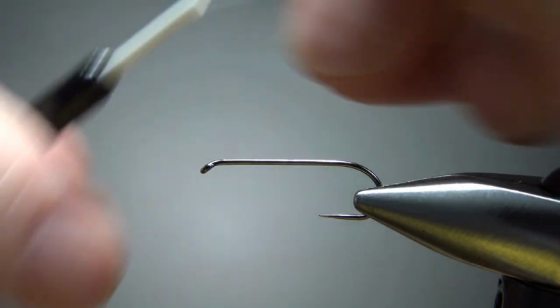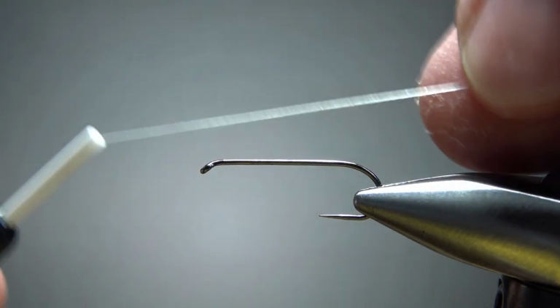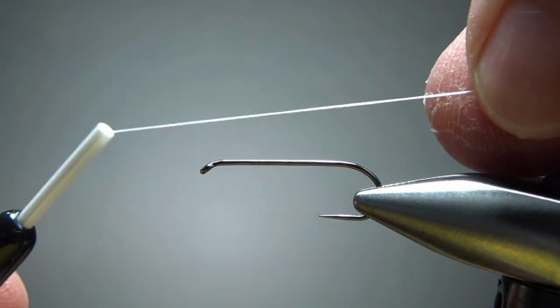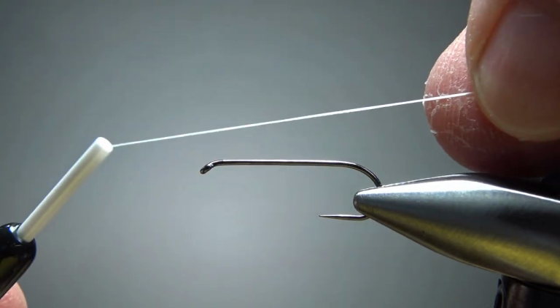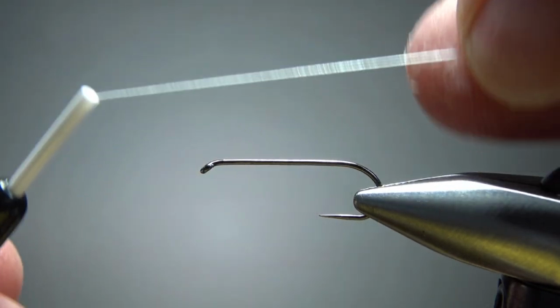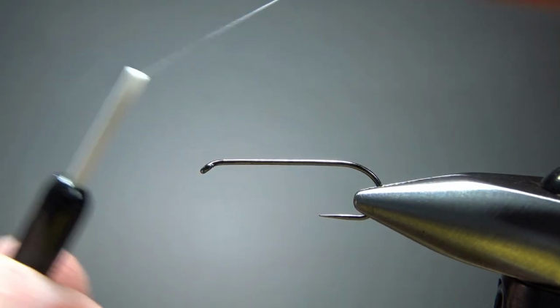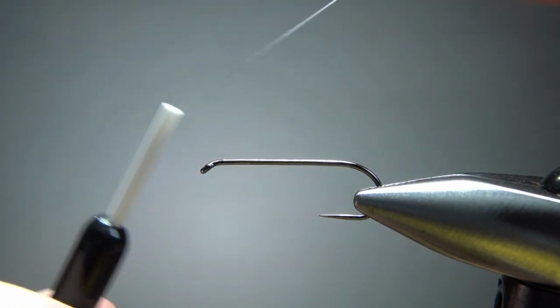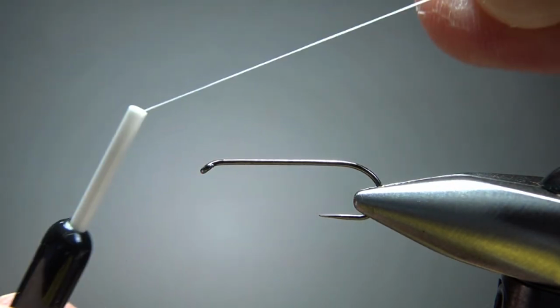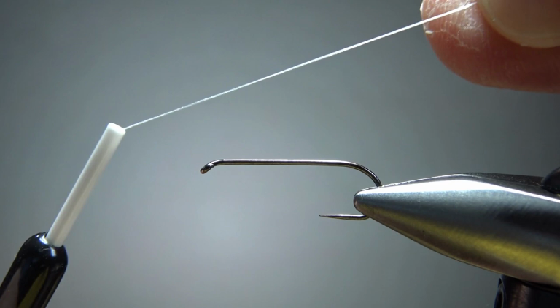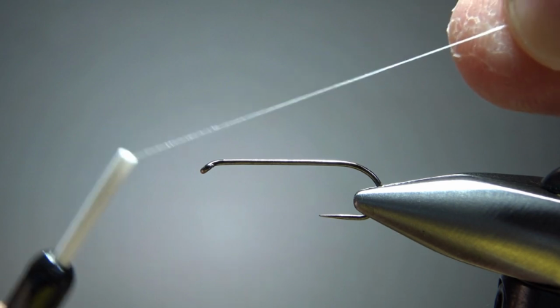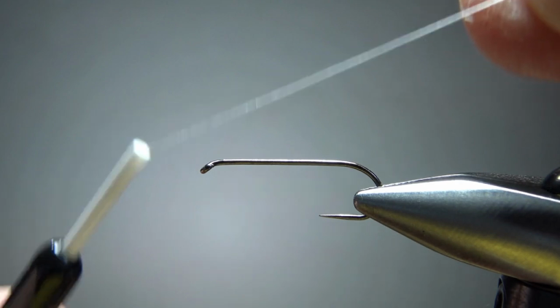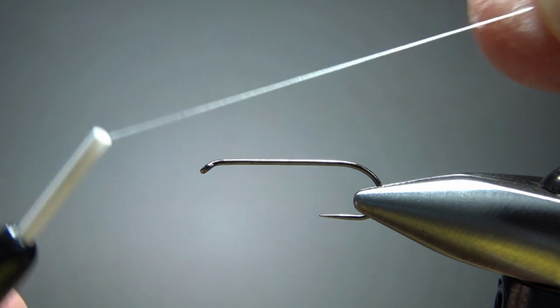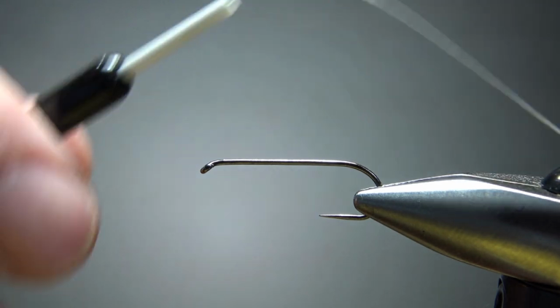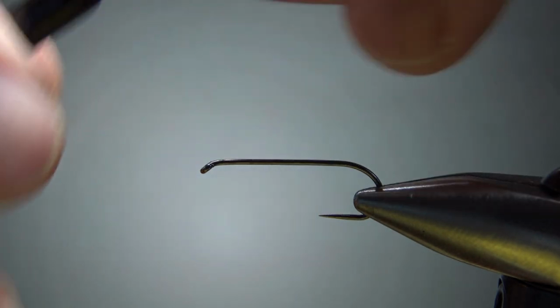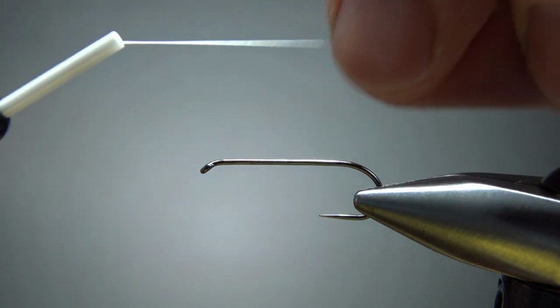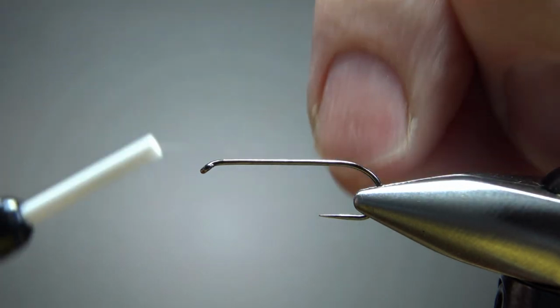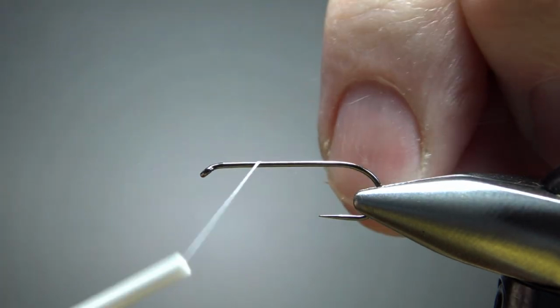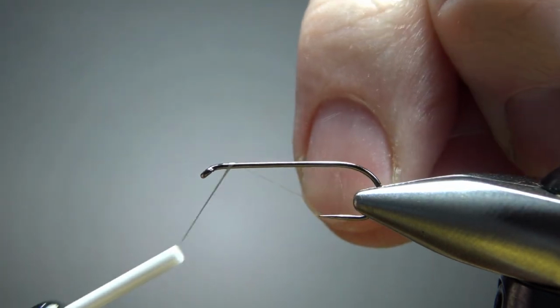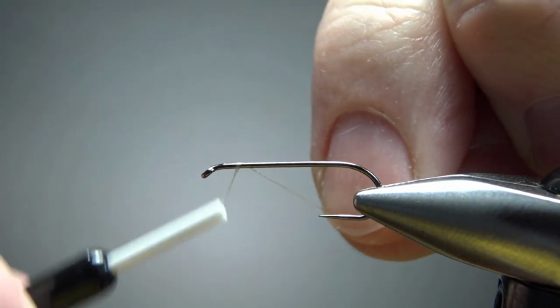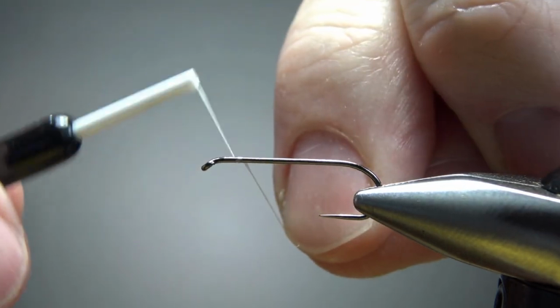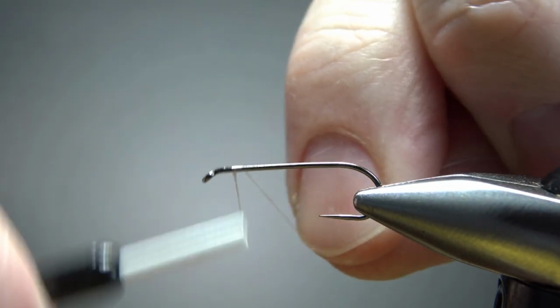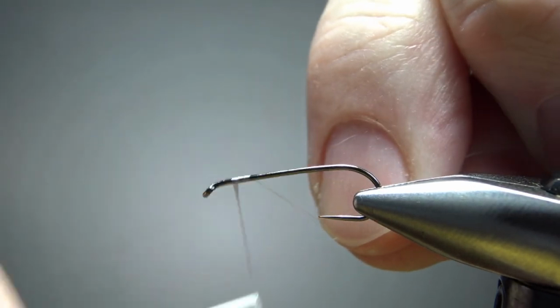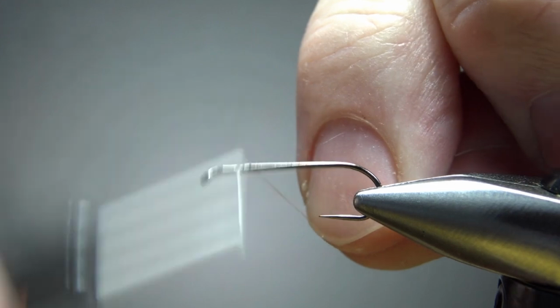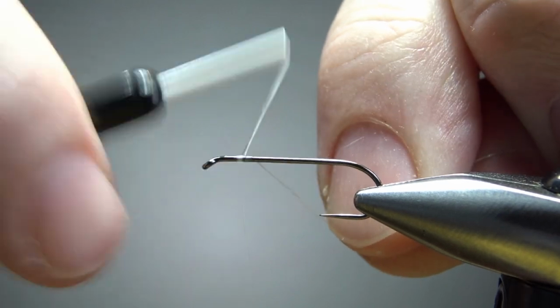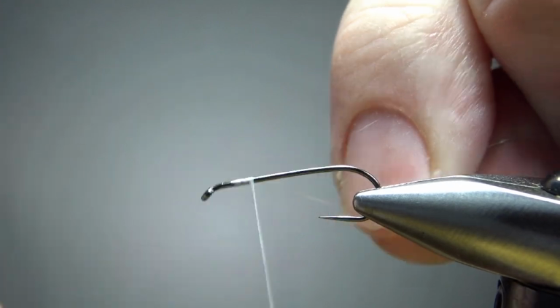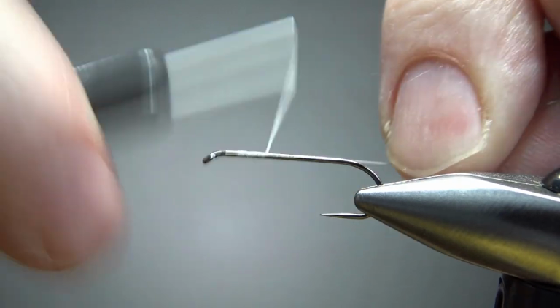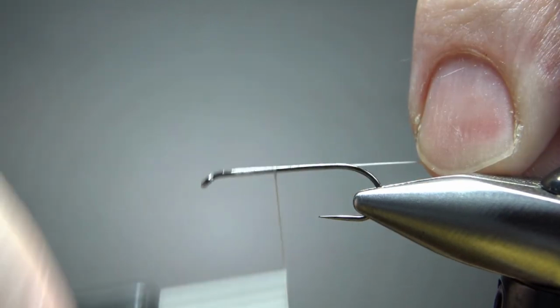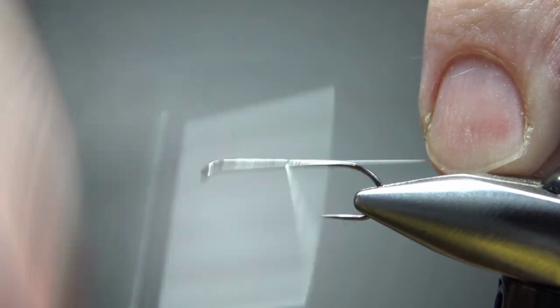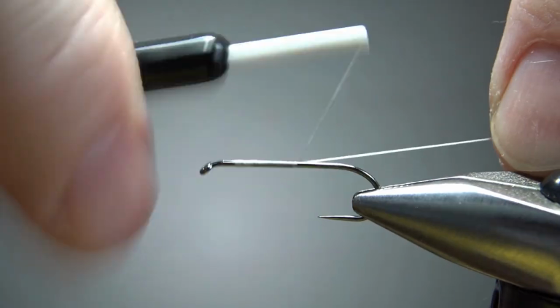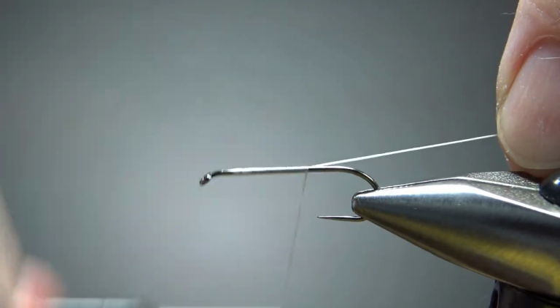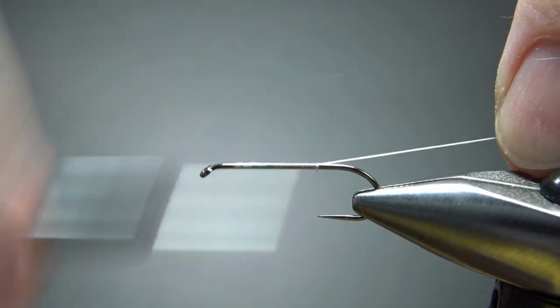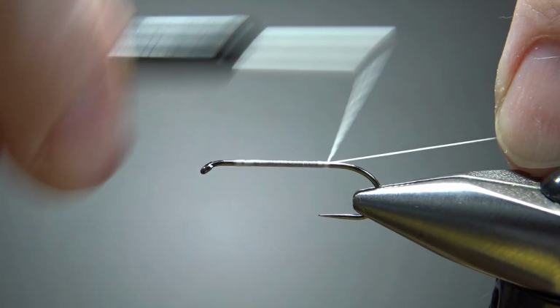I'm going to use white thread, stepping it up to a 140 denier. But before you start wrapping it on, pull about 10 inches off and cut it, and pull it to the side. Then go ahead and wrap your white thread down to the start of the bend.